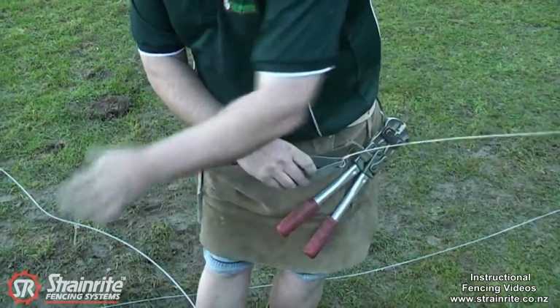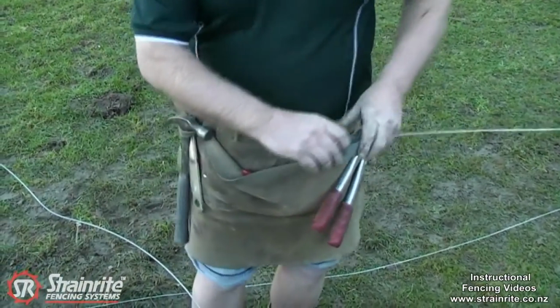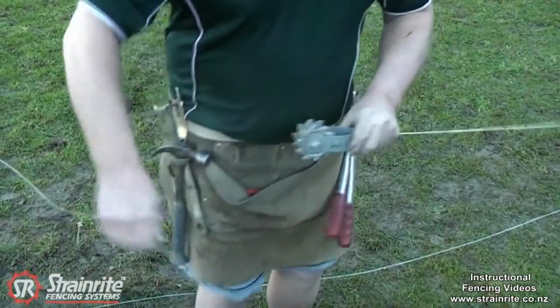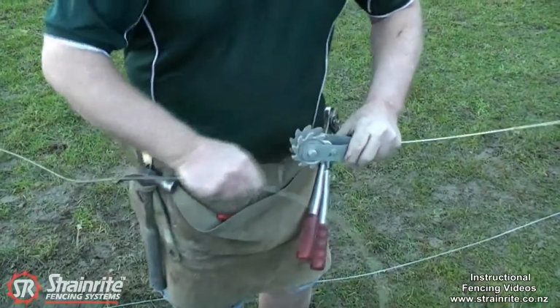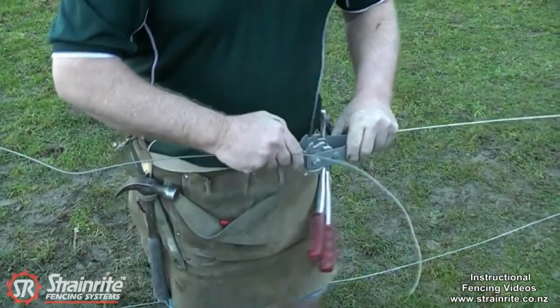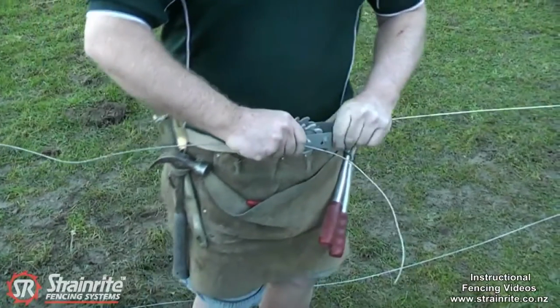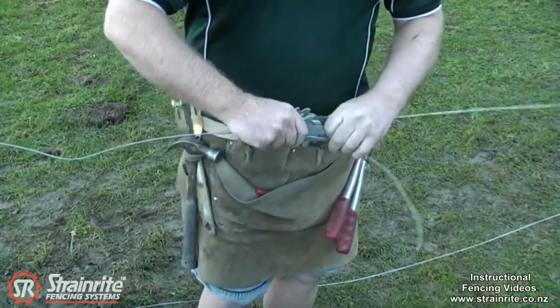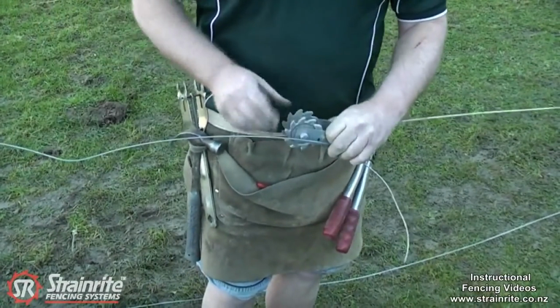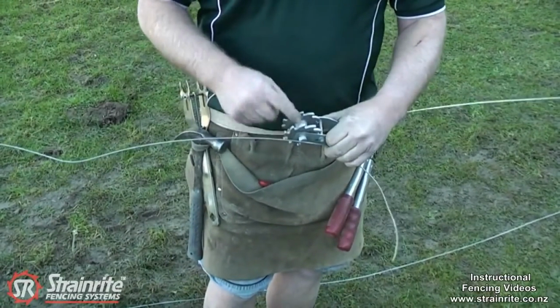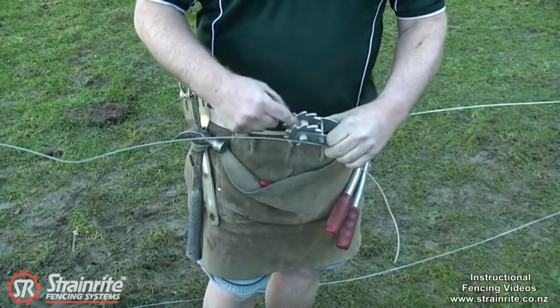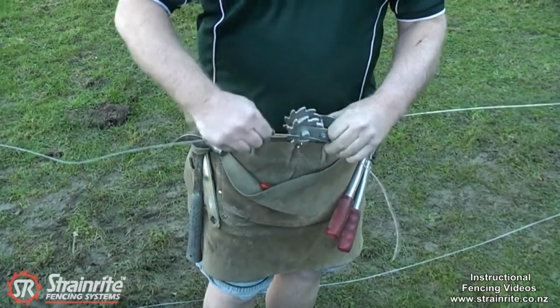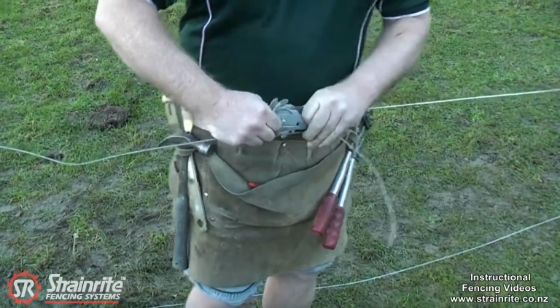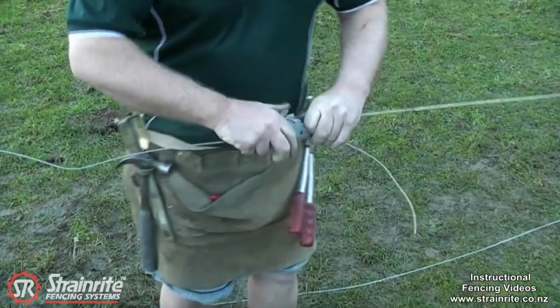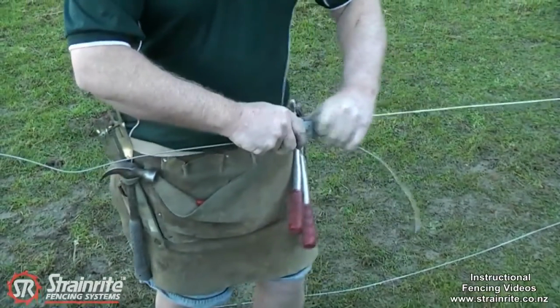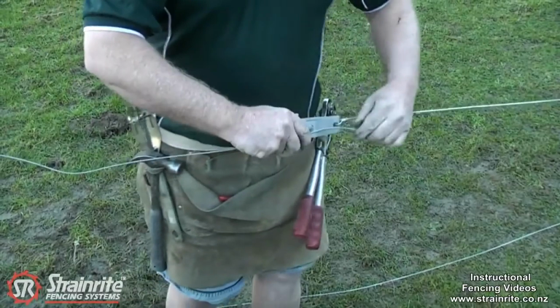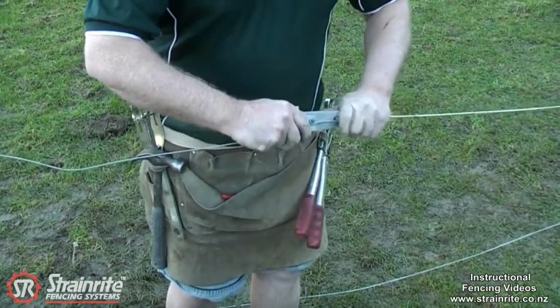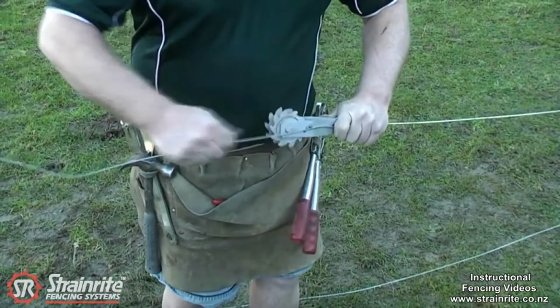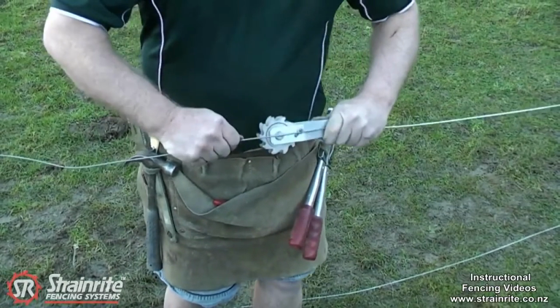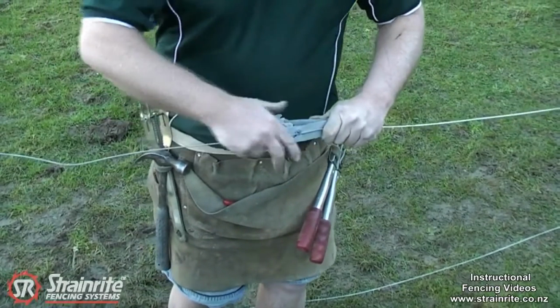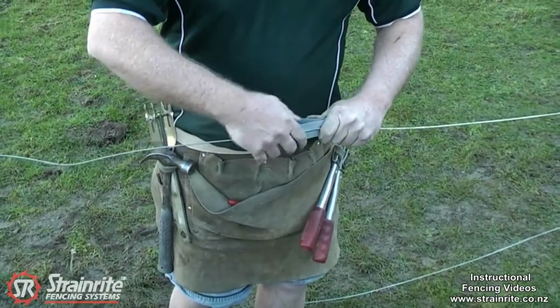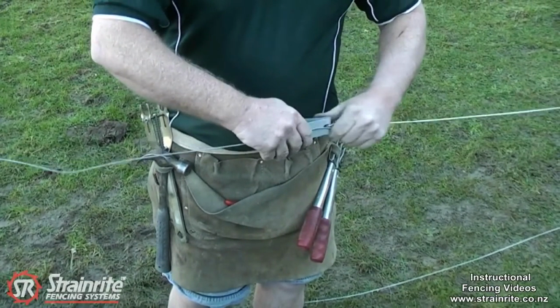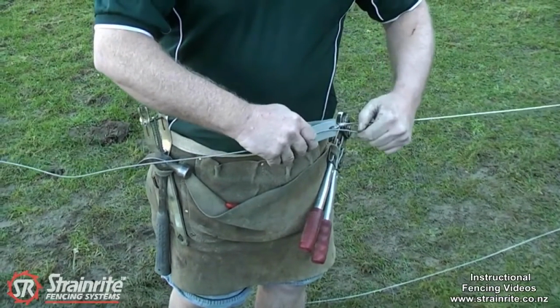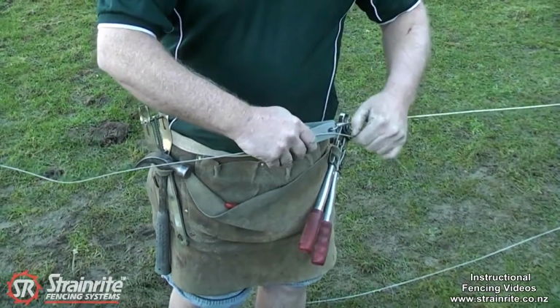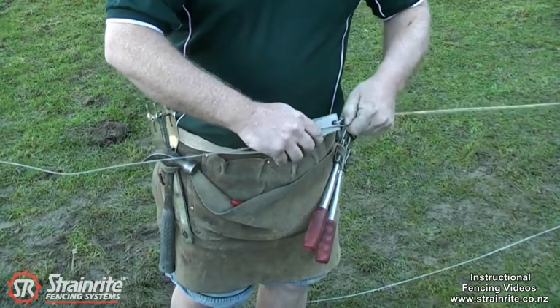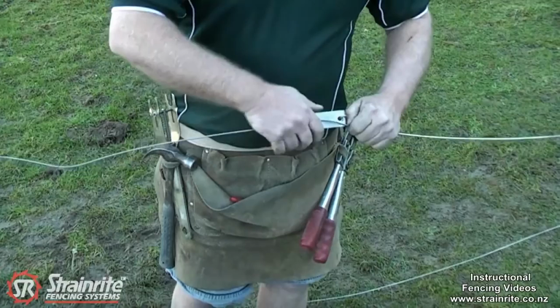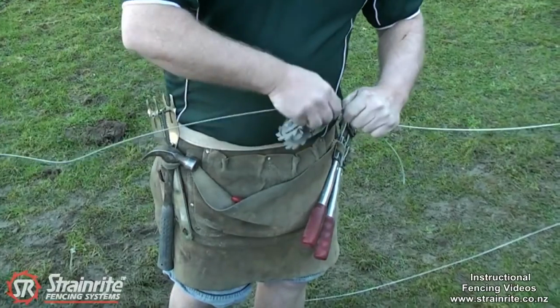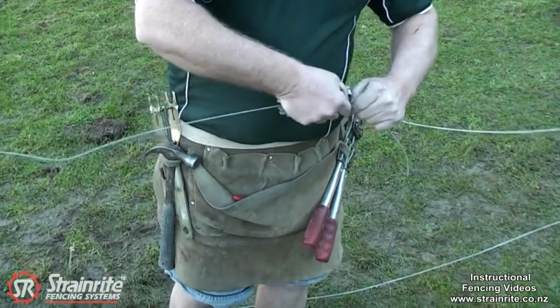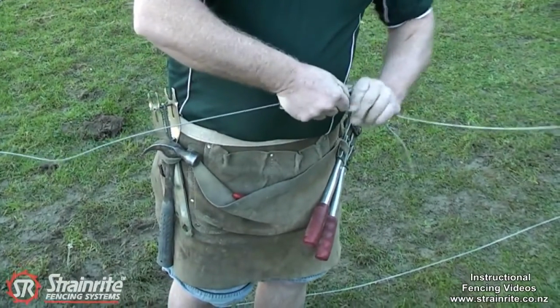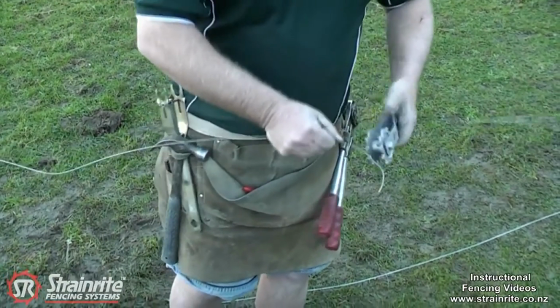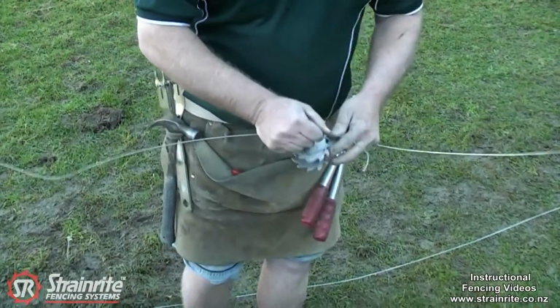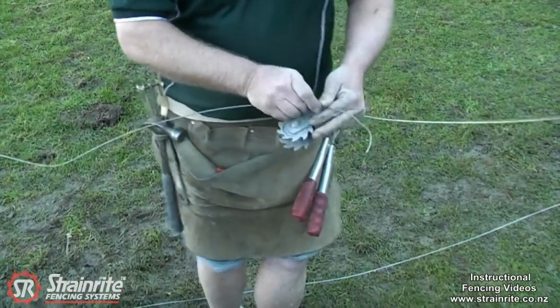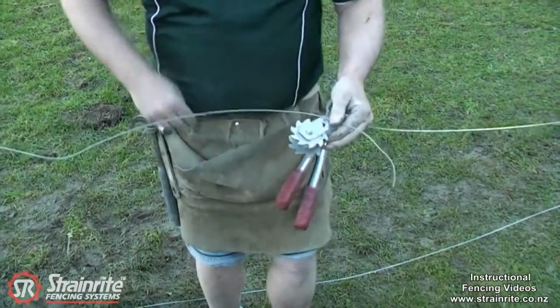A piece of wire we're joining on to. We want to get a minimum of three full turns on the spool there. So we're stranding up a fairly short strain here, so we'd need to take it just past the back of the wire strainer and cut the wire. Cut that piece off.